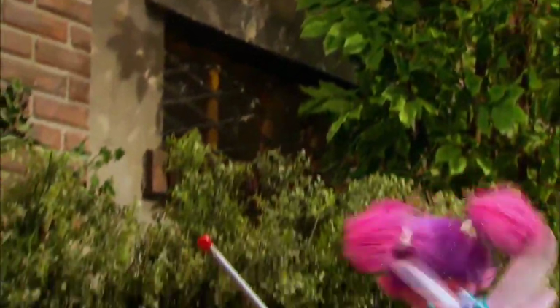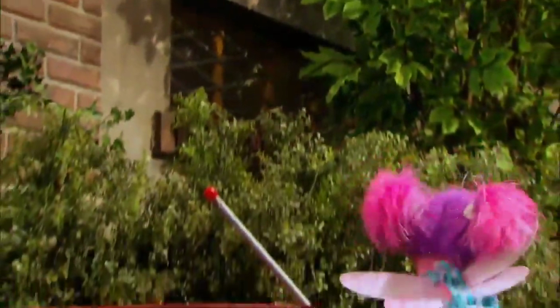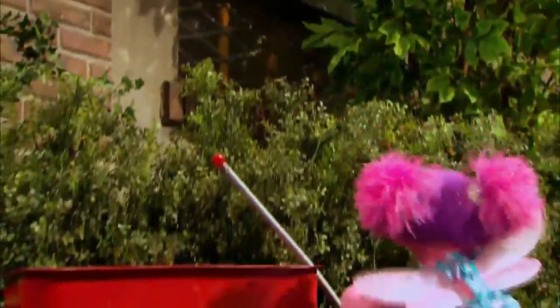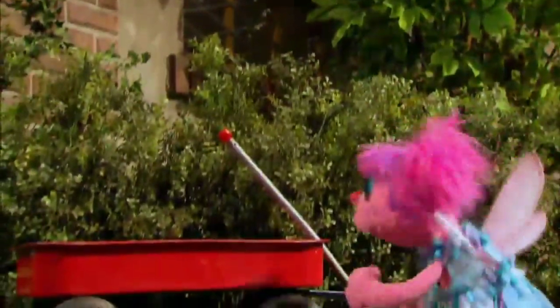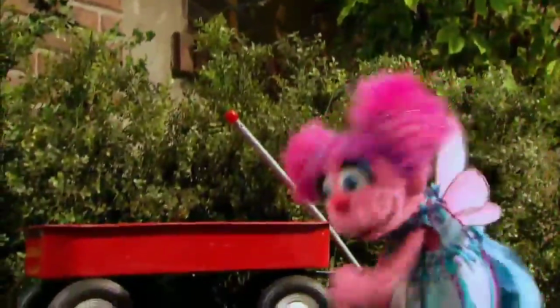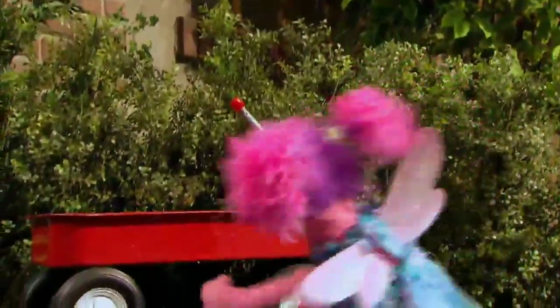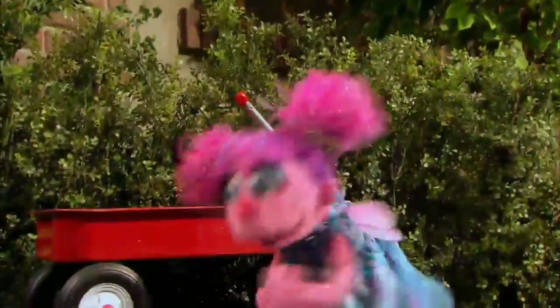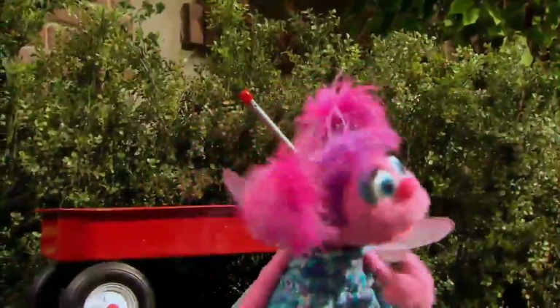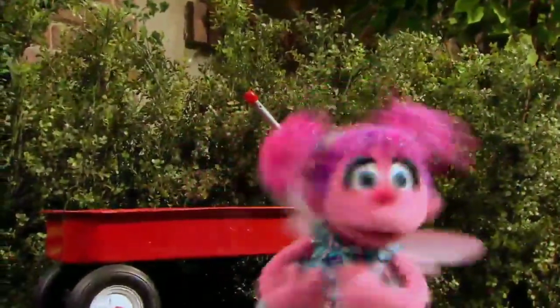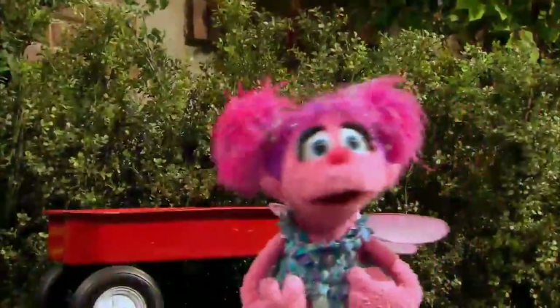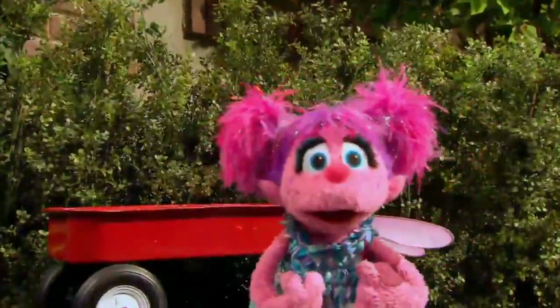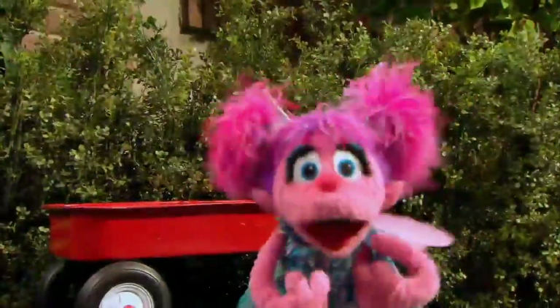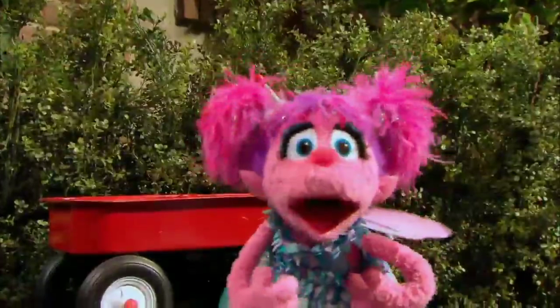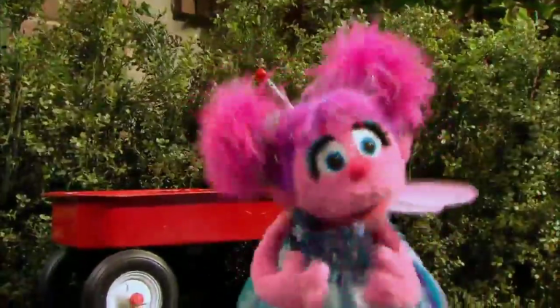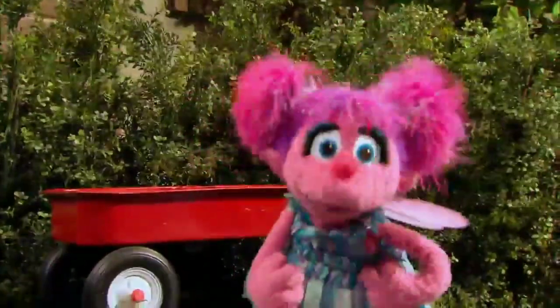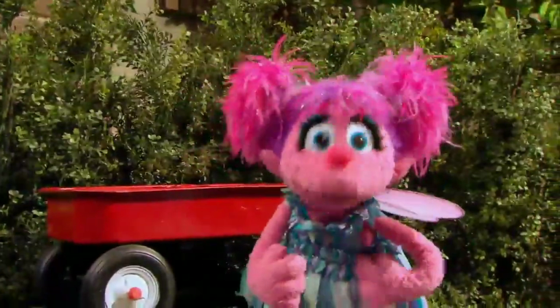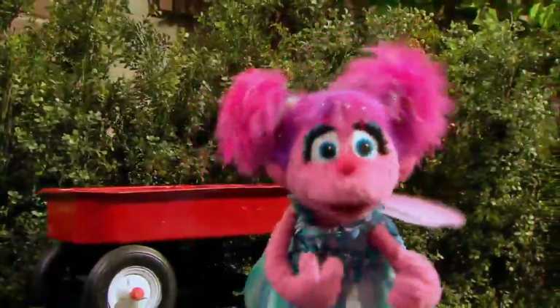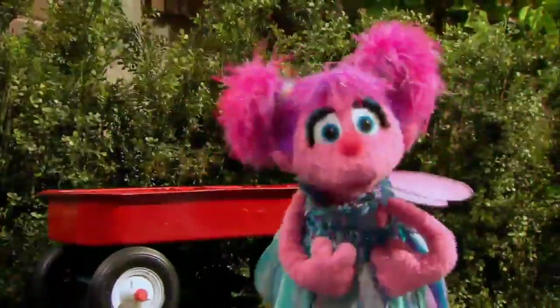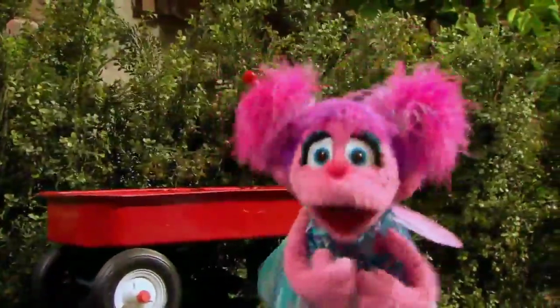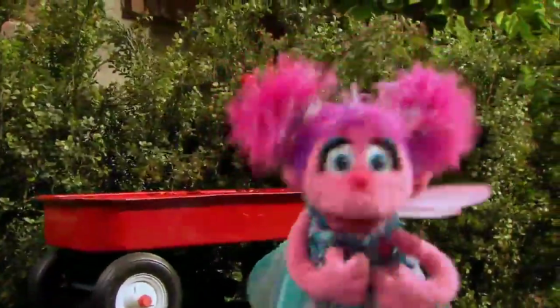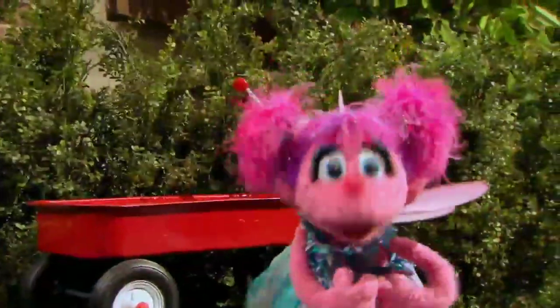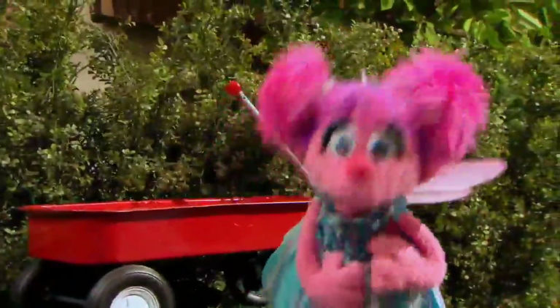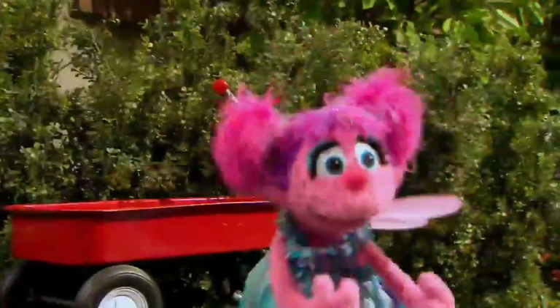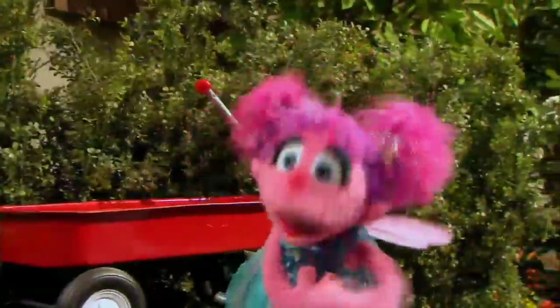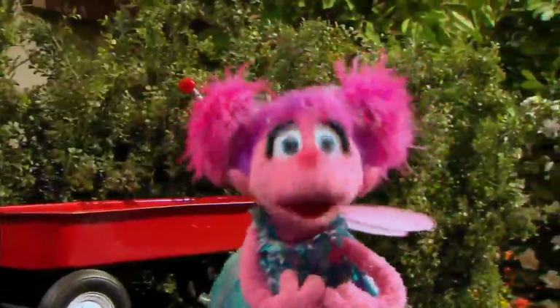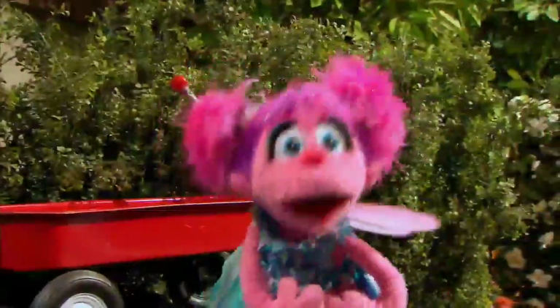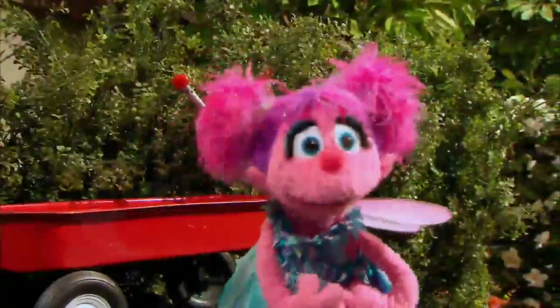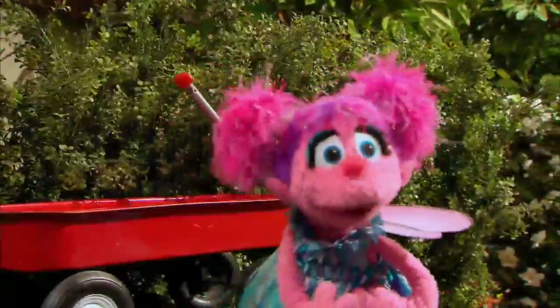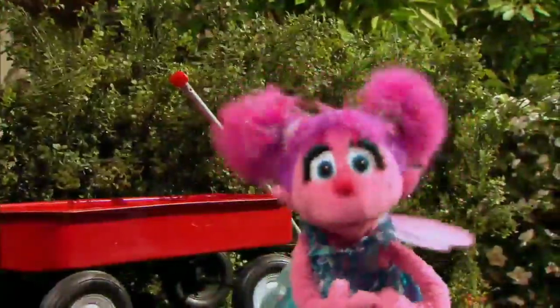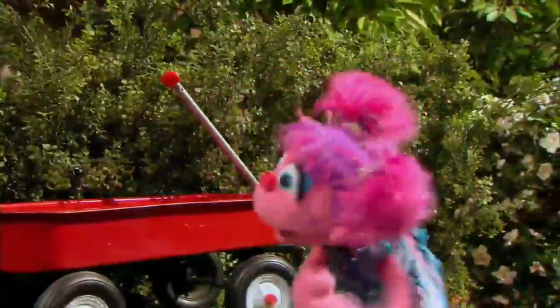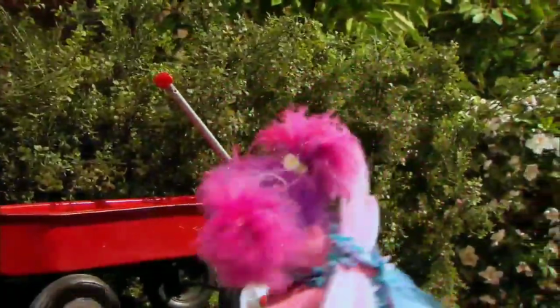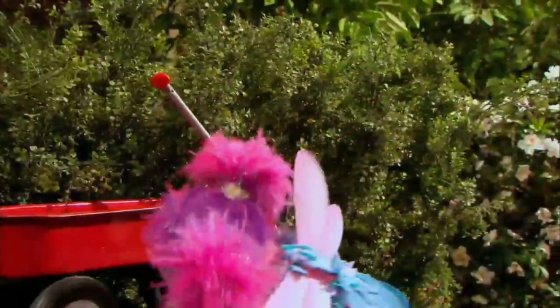Where is it? Hi there! I've been looking for my magic wand everywhere, but I just can't find it. Where could it be?